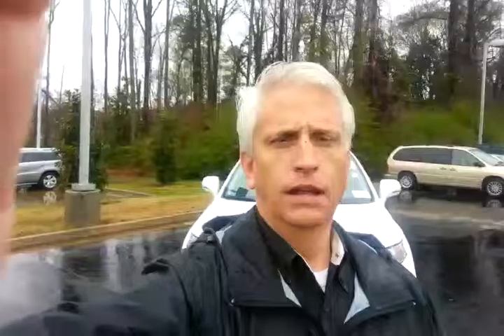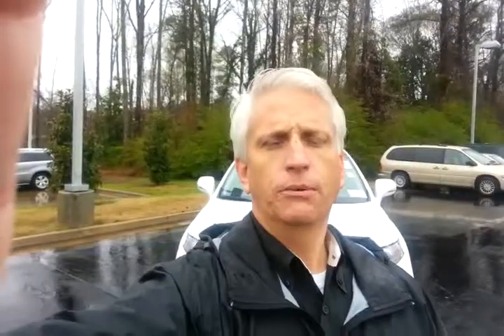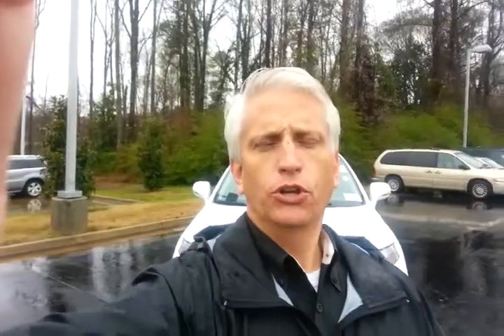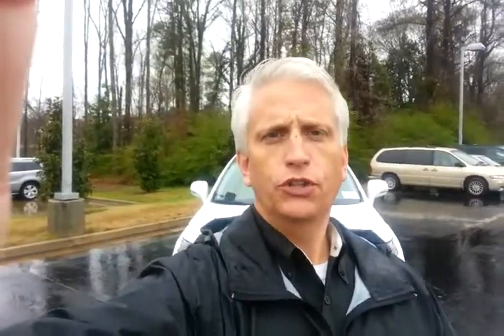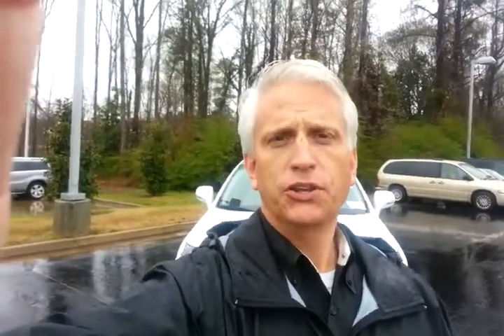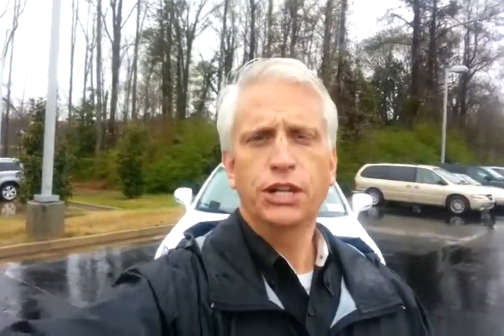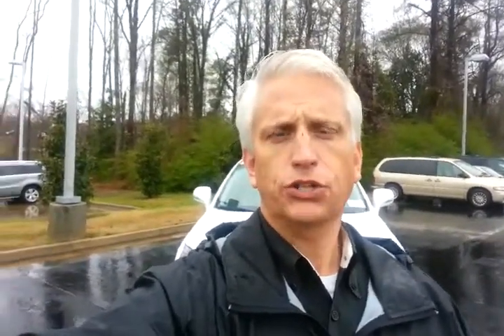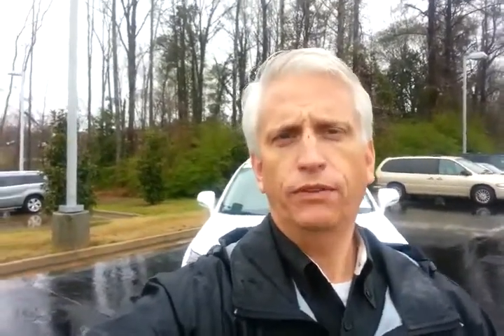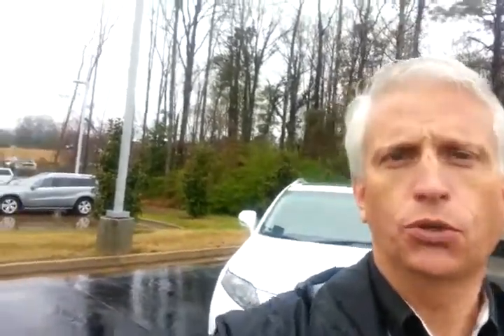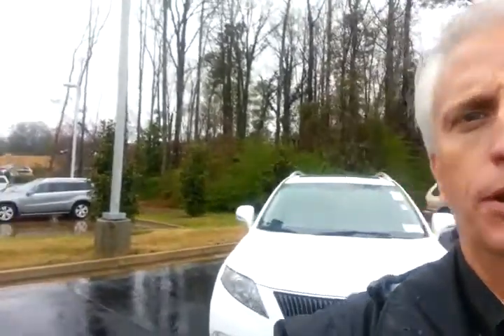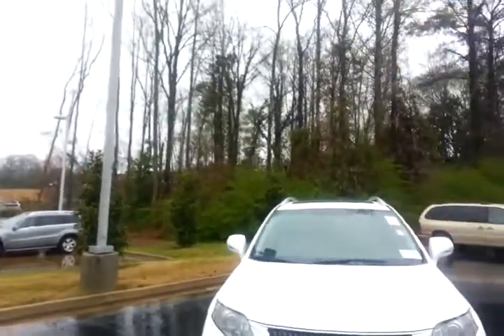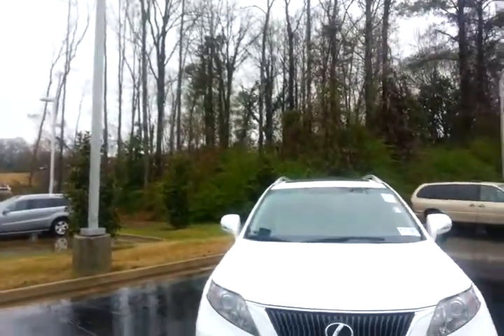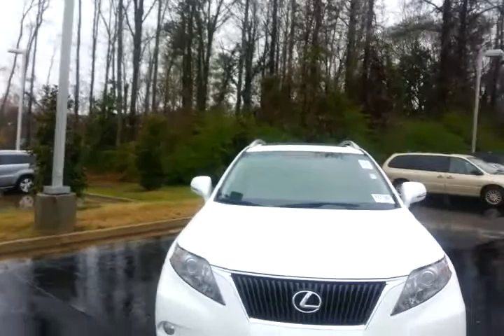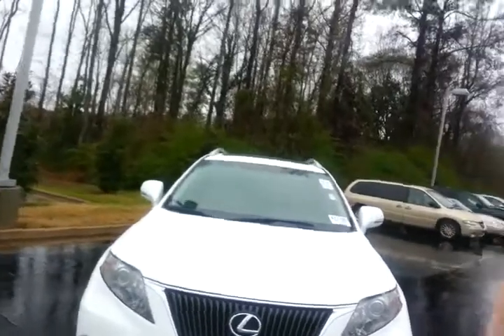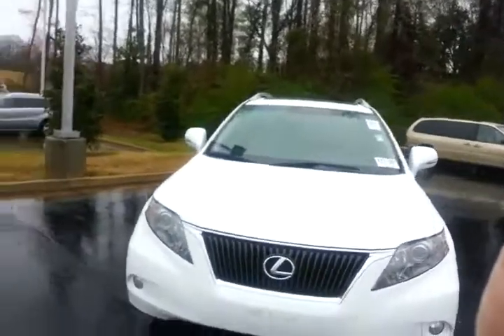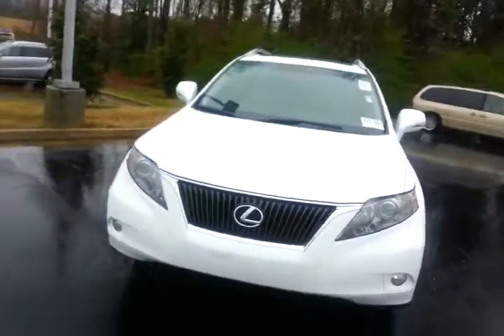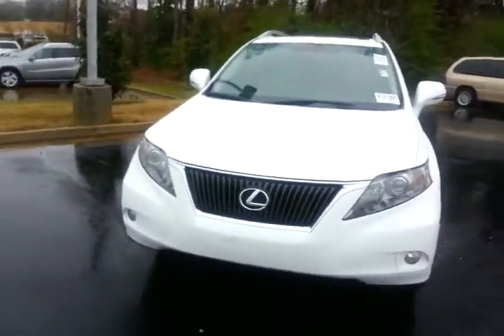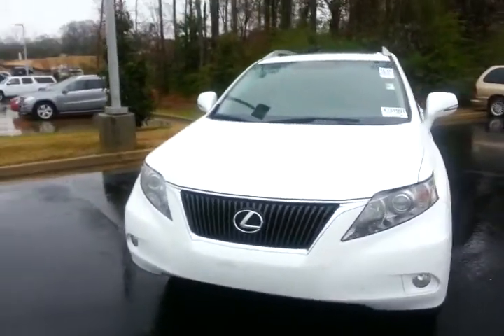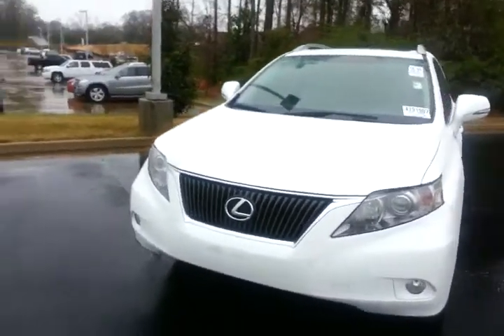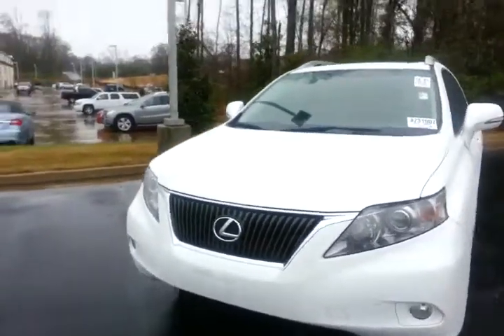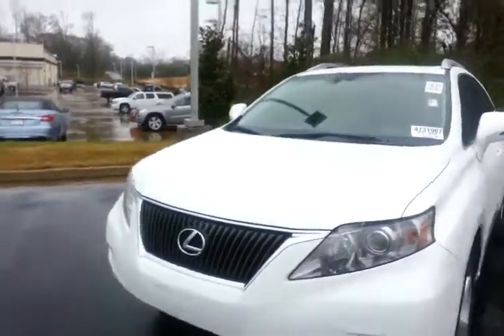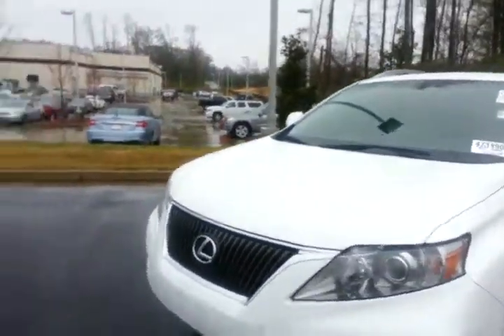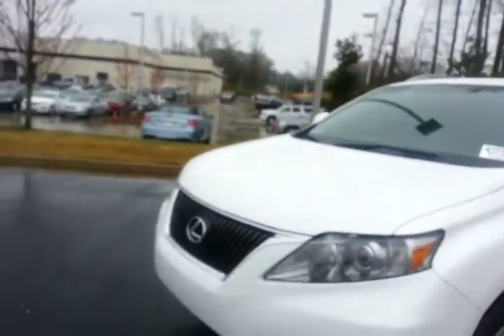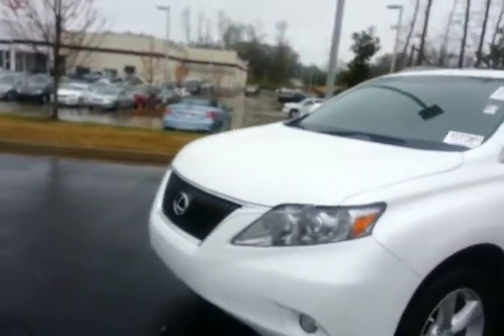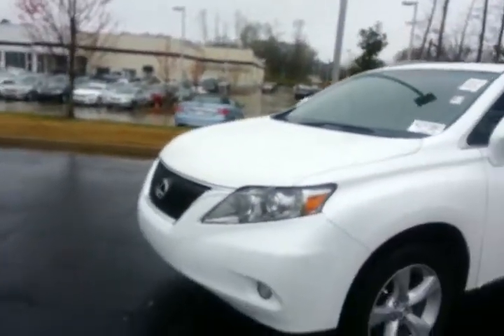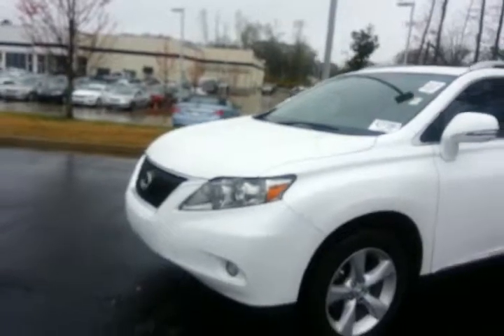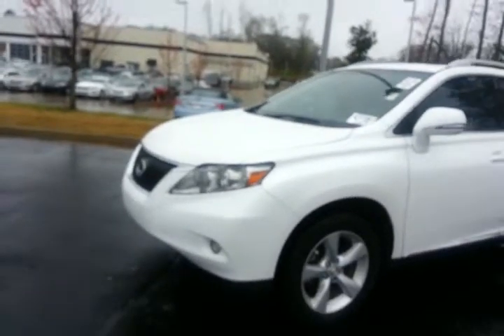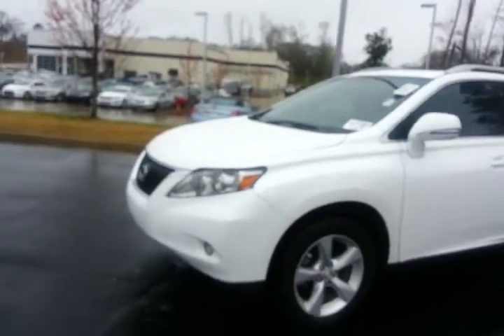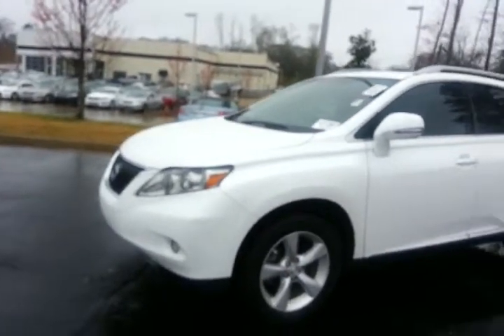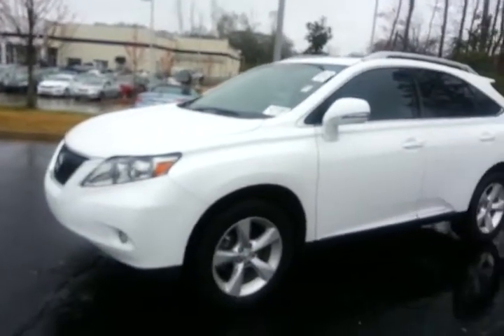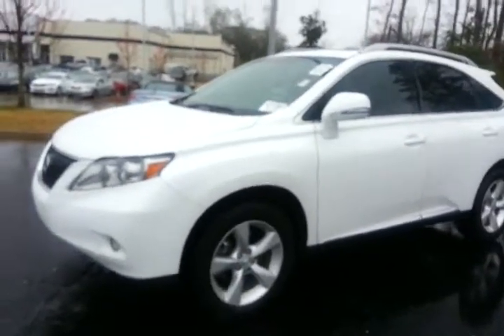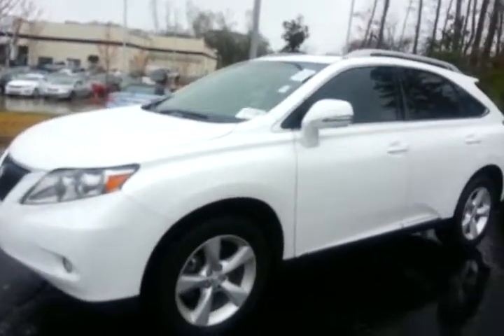I wanted to show you this 2010 RX 350 I told you about today. As you can tell, the wide exterior — got it running, everything sounds normal there.